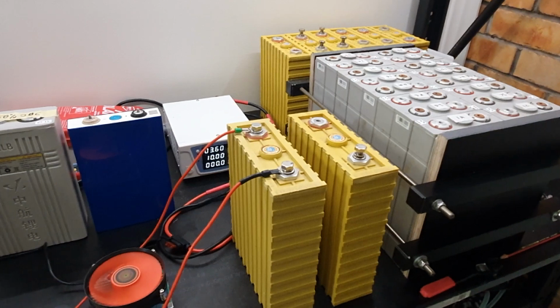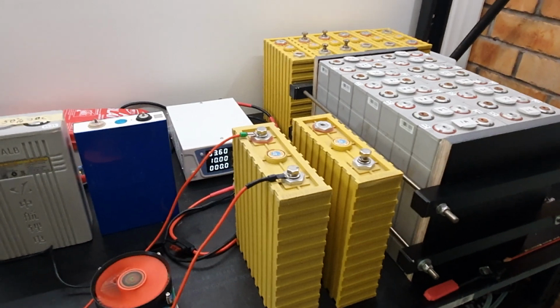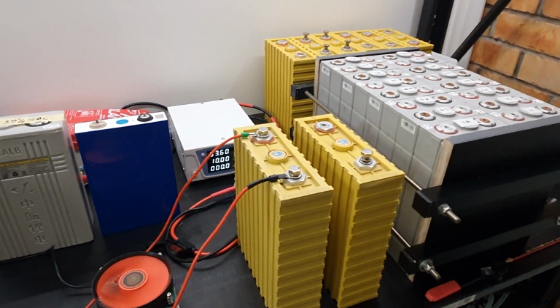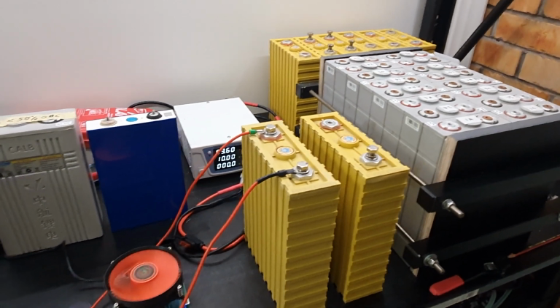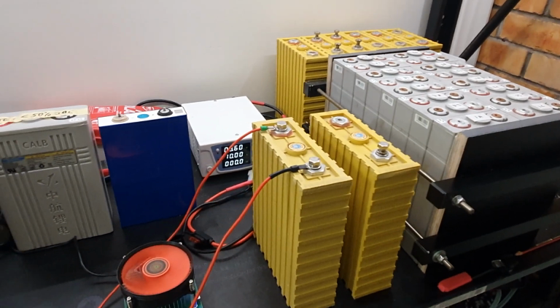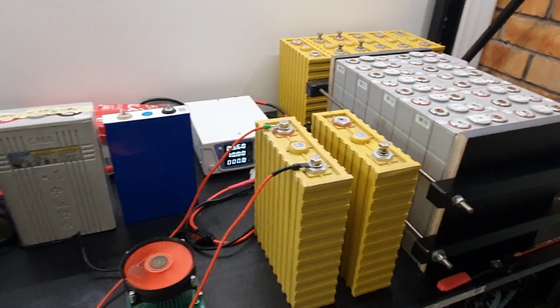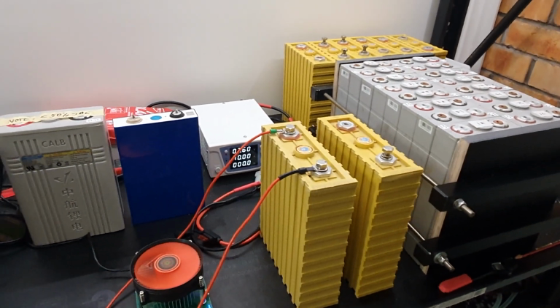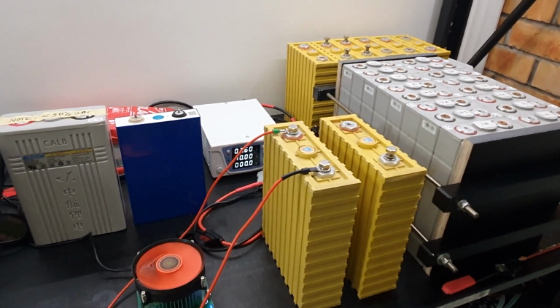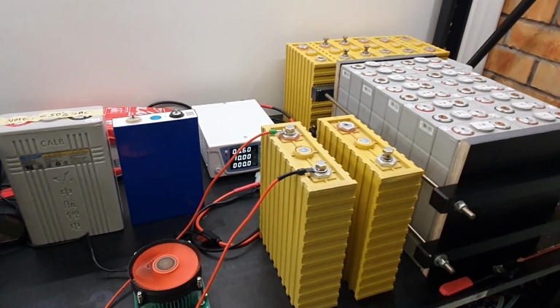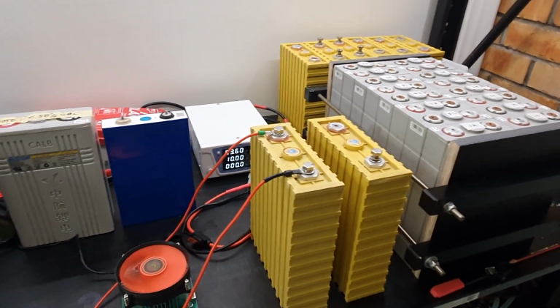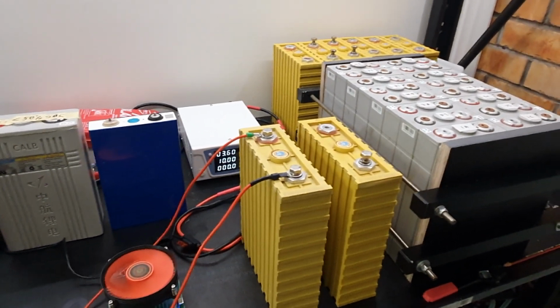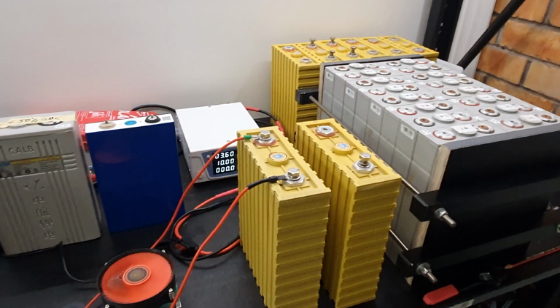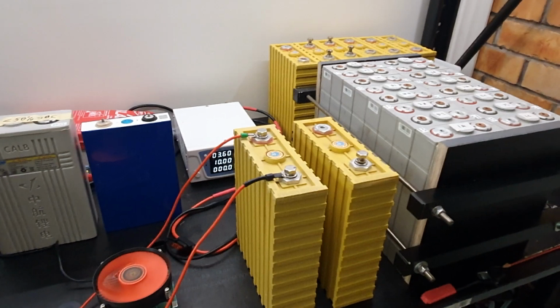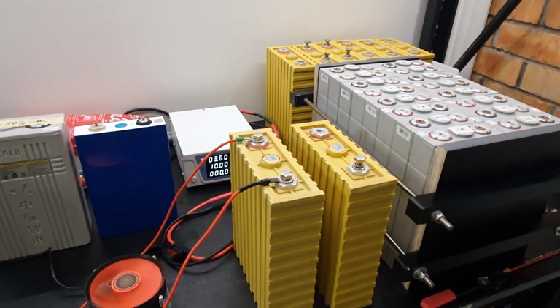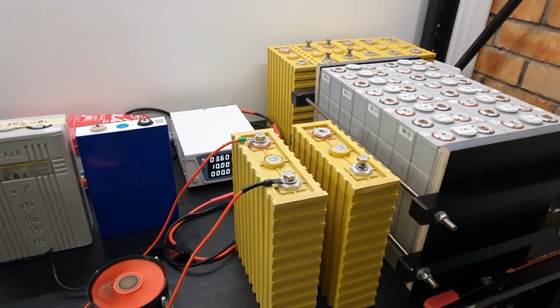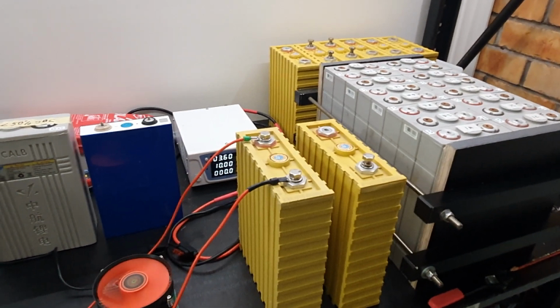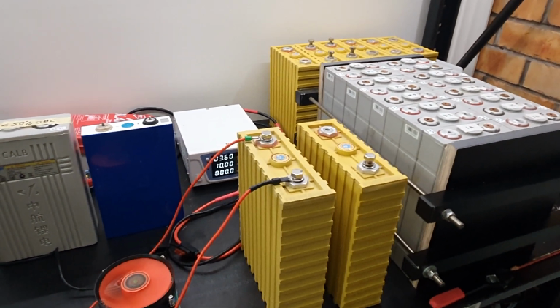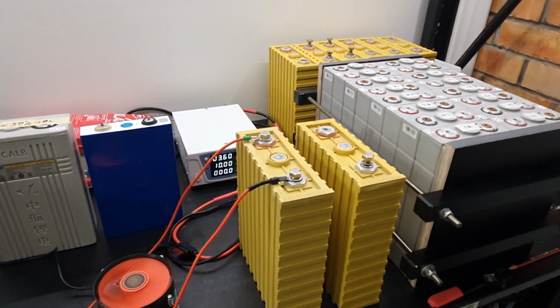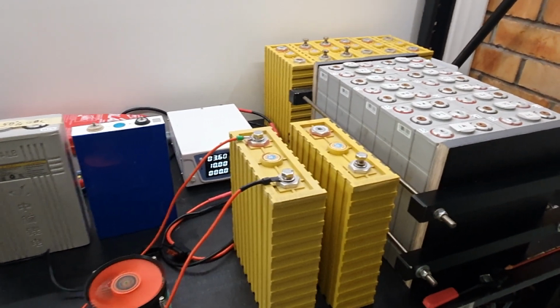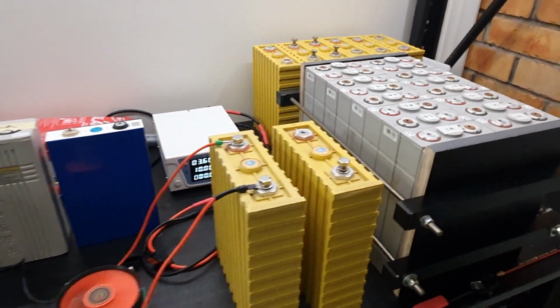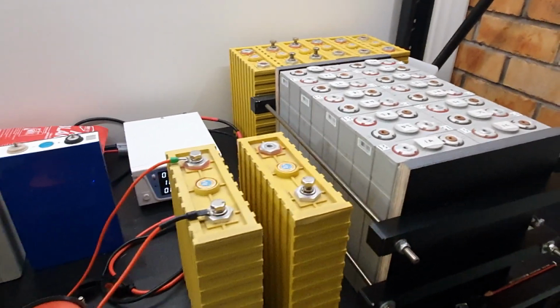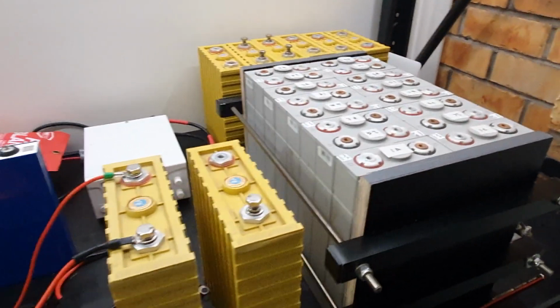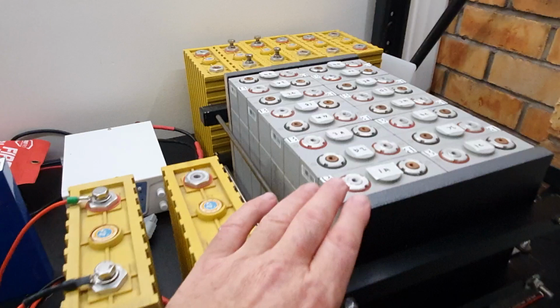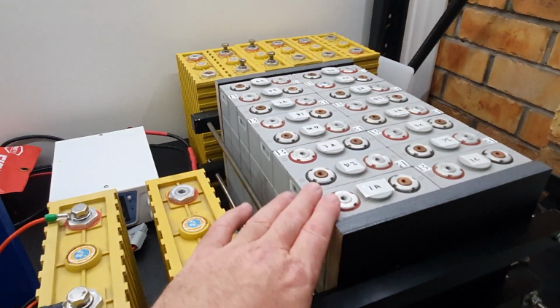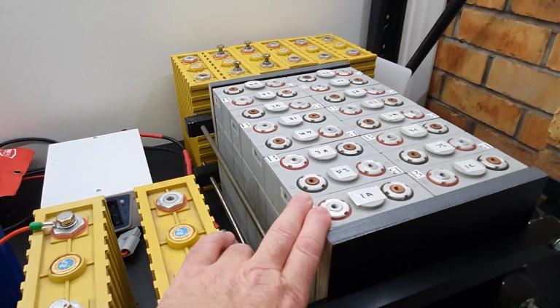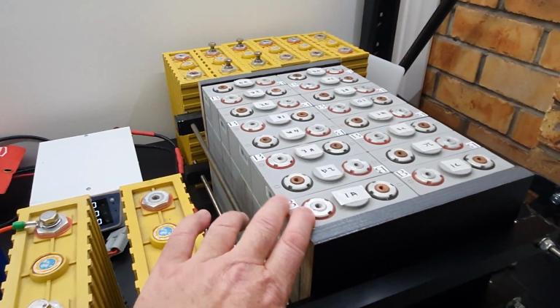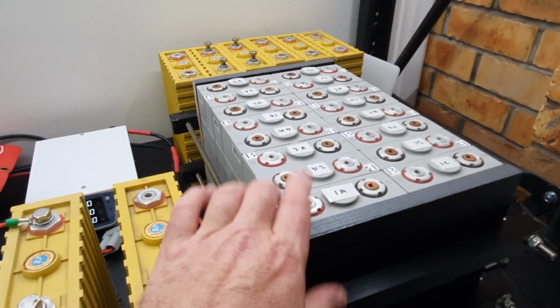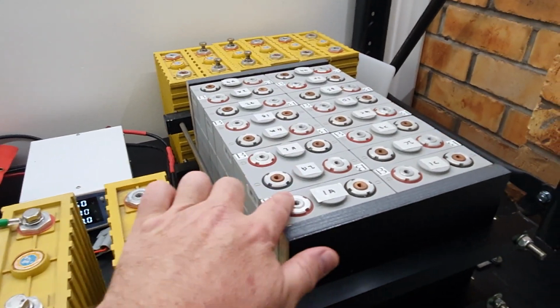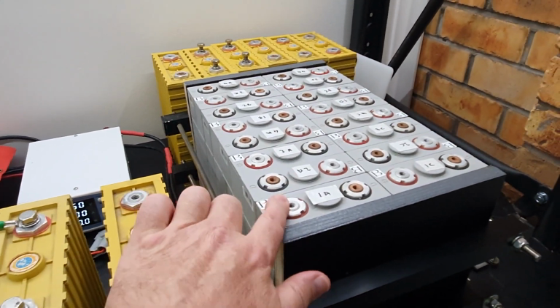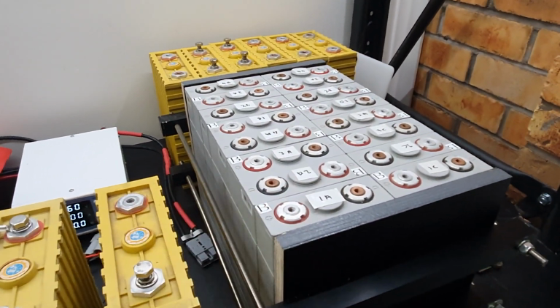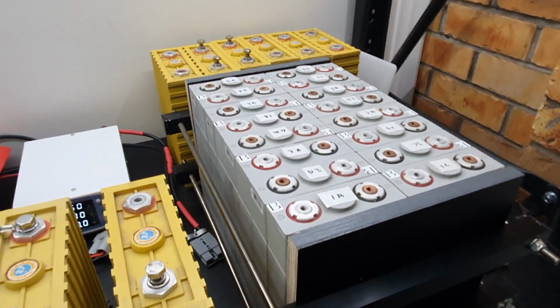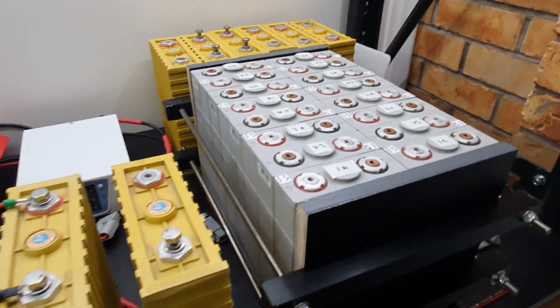So I started pulling things out of storage and getting a little system set up again. I've got the Kelb 60 amp hour 16s pack here.